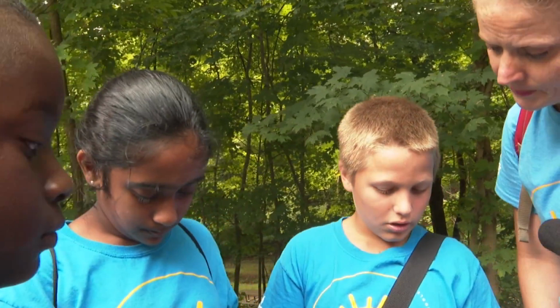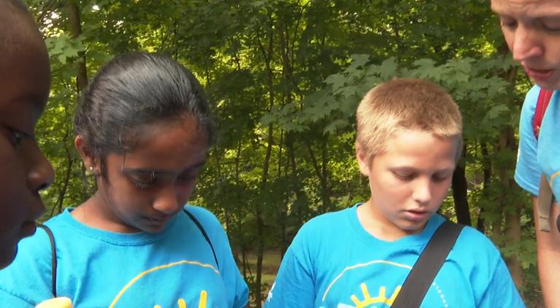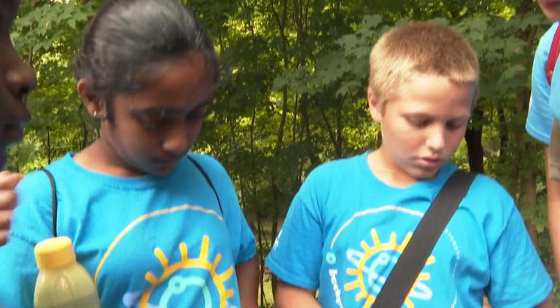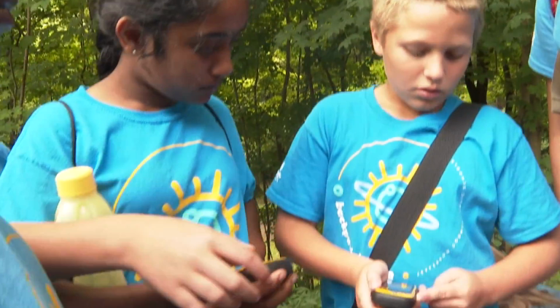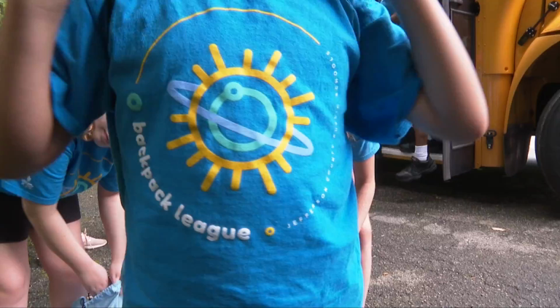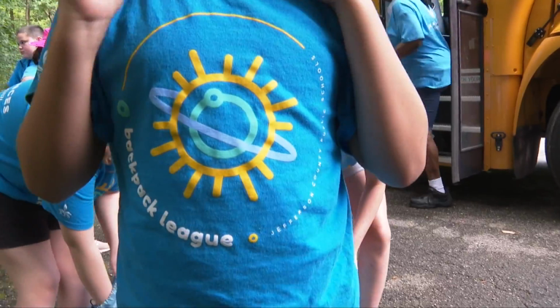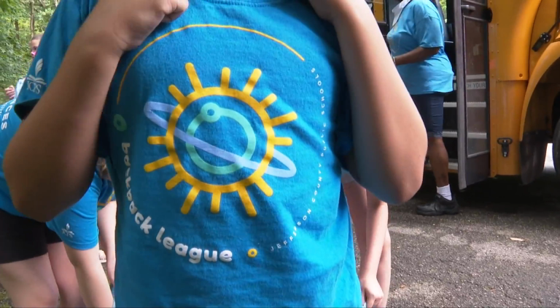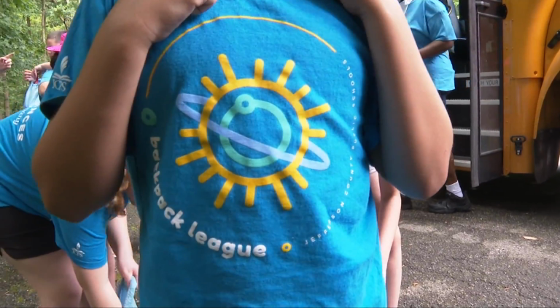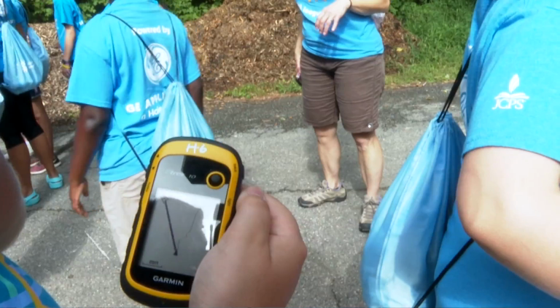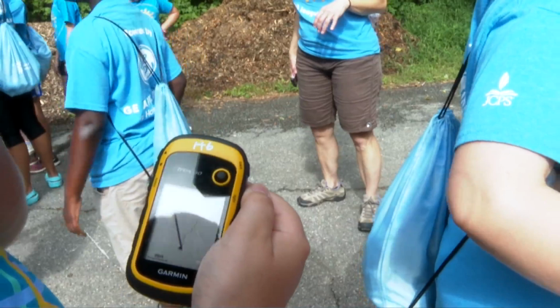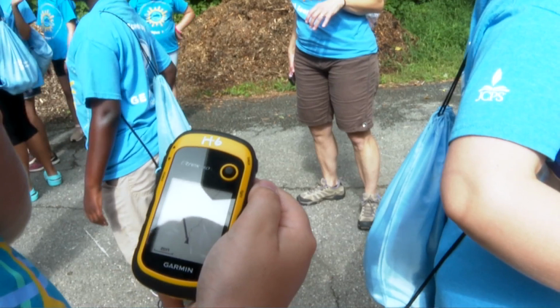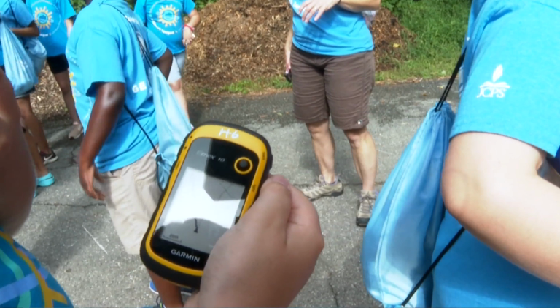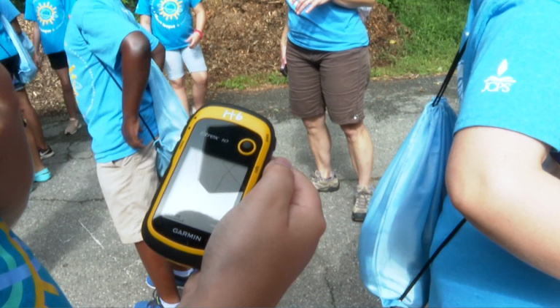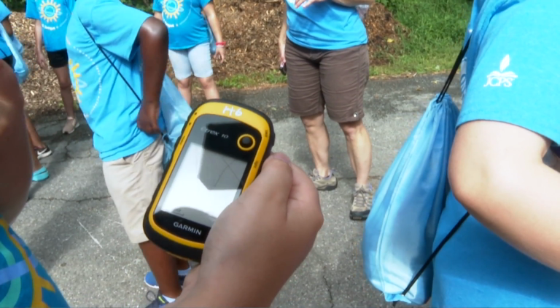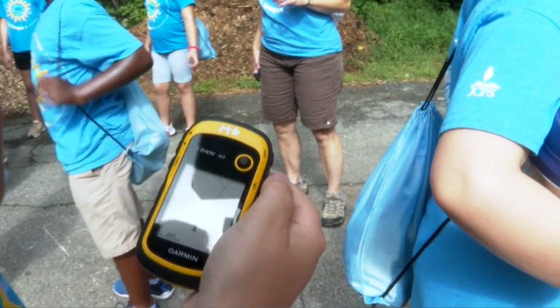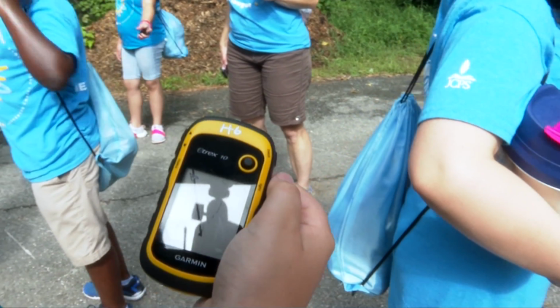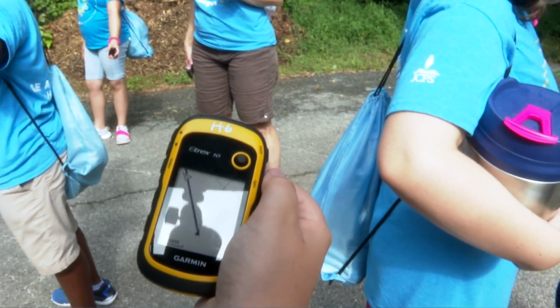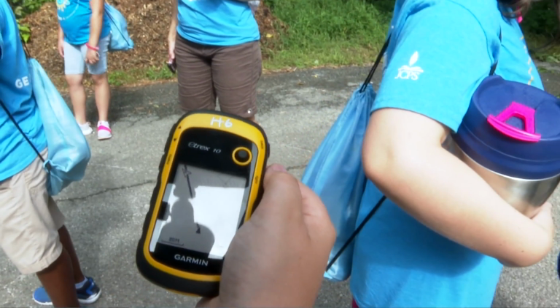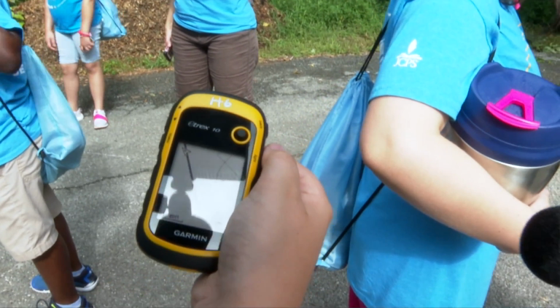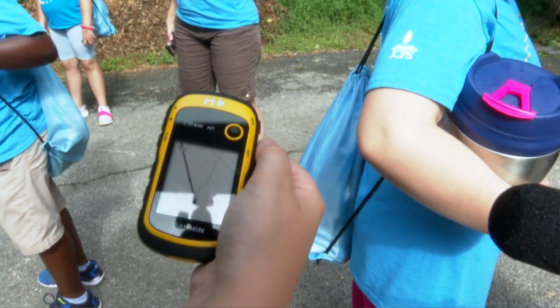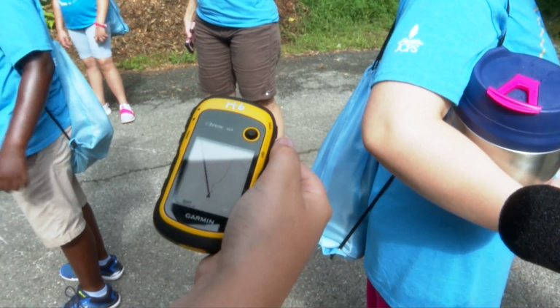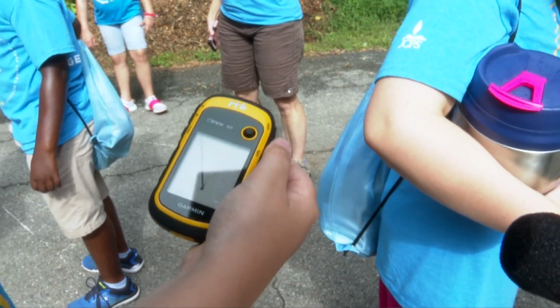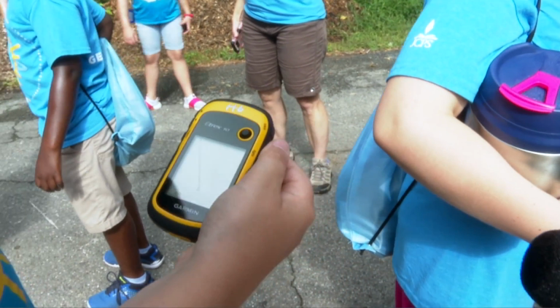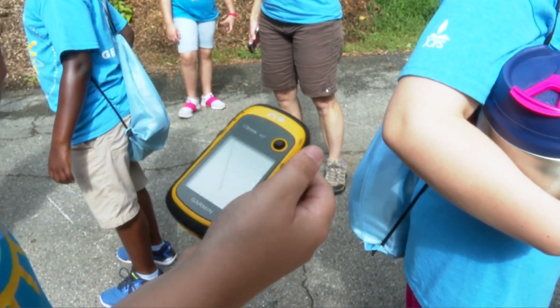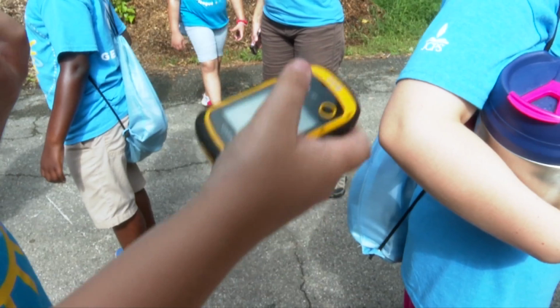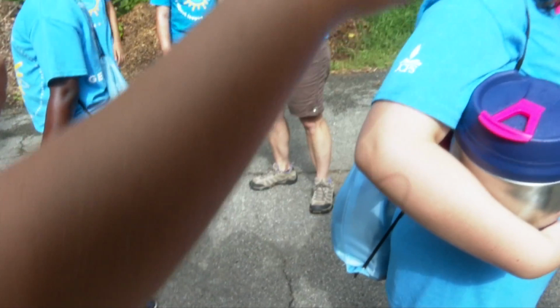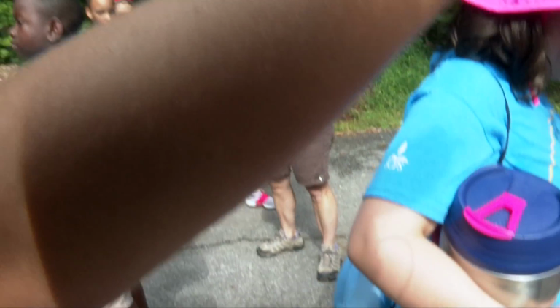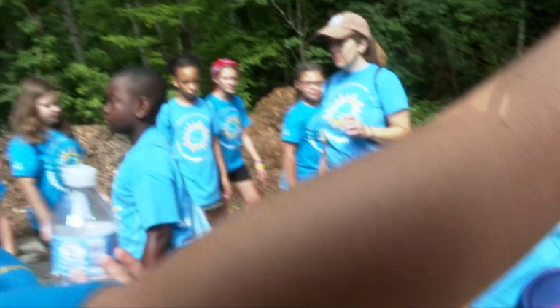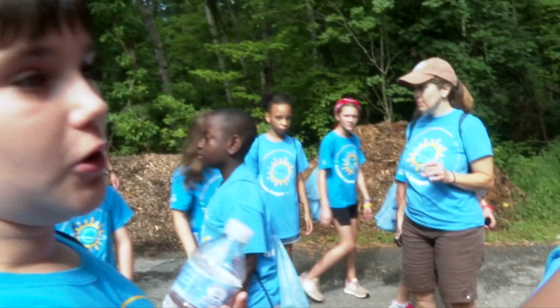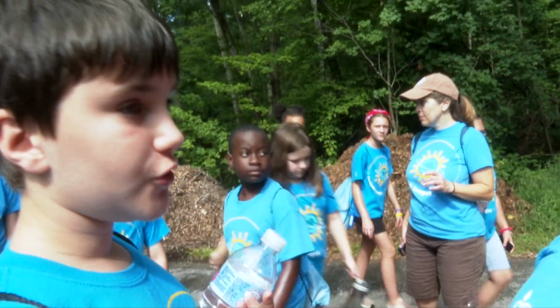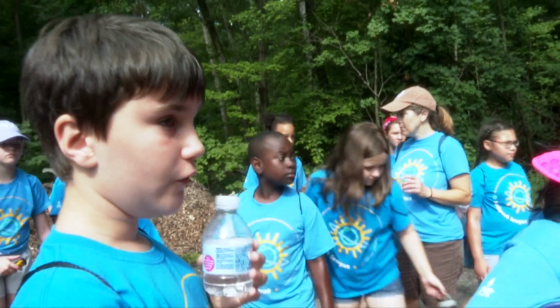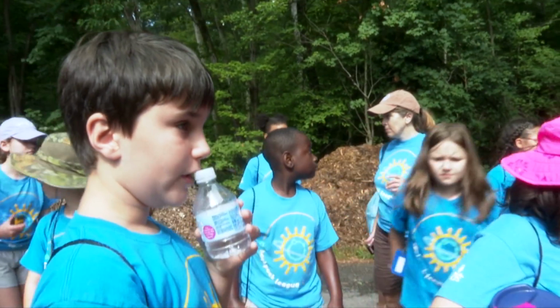Today we're at Jefferson Memorial Forest and we're actually using our GPS devices to find hidden objects in the forest. This is the litter box one and we're gonna follow the Purple Heart Trail over there.